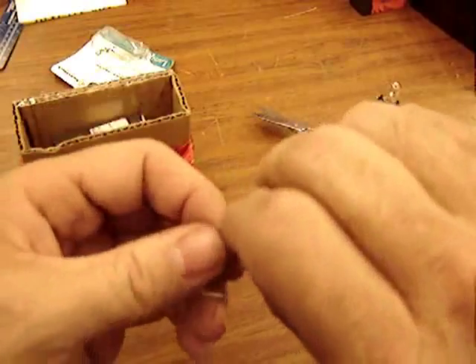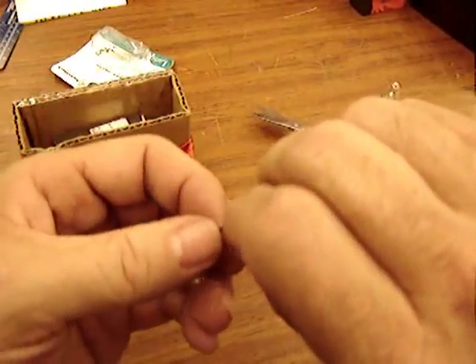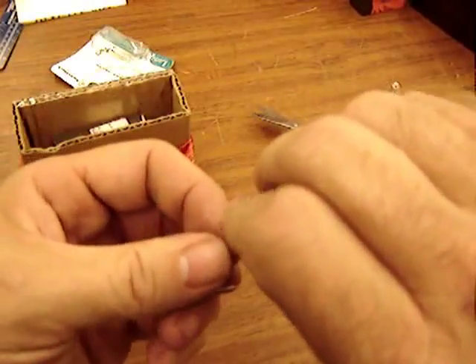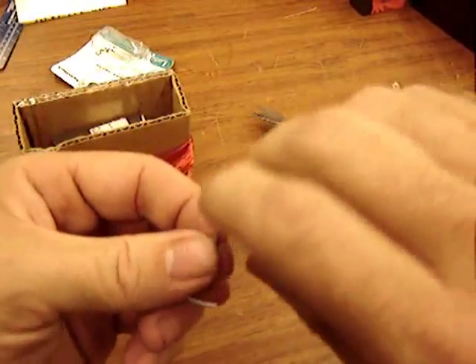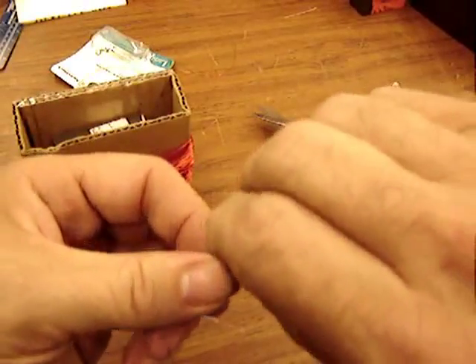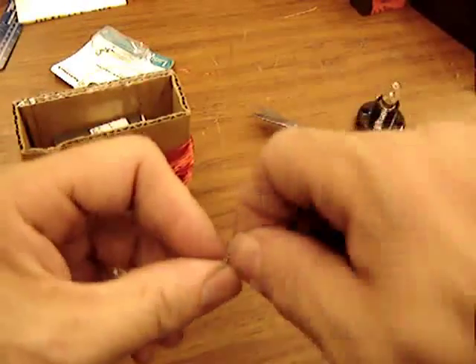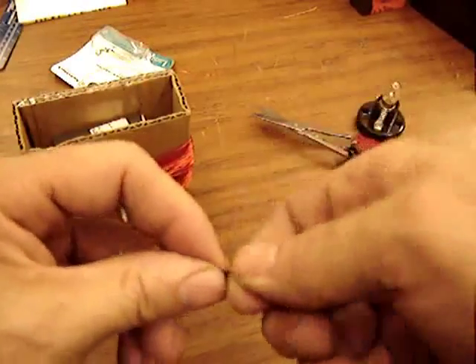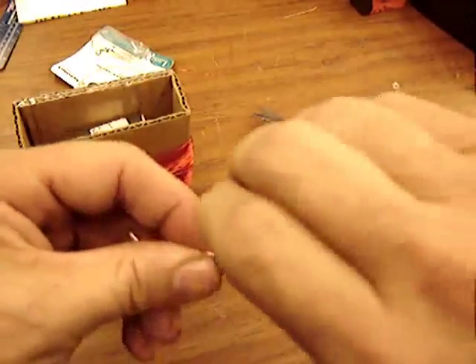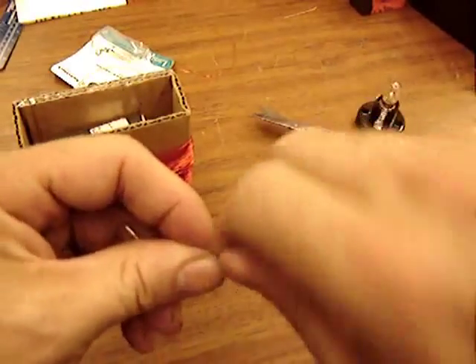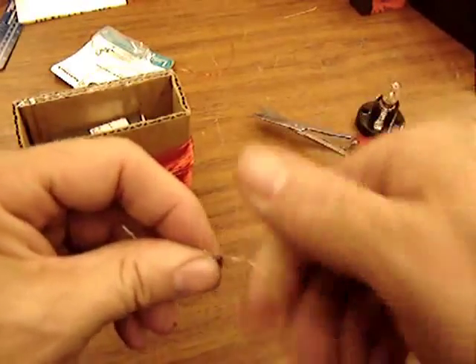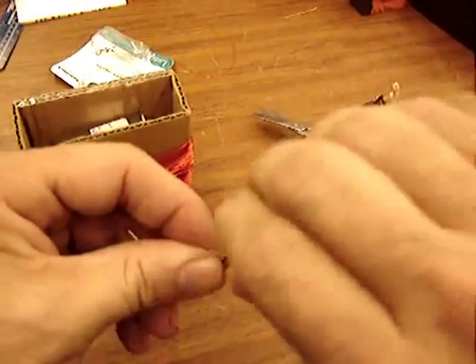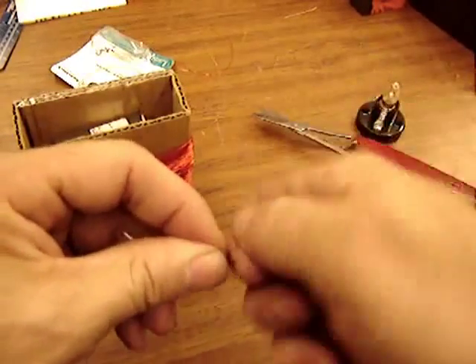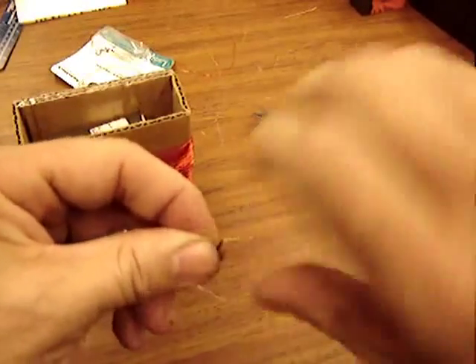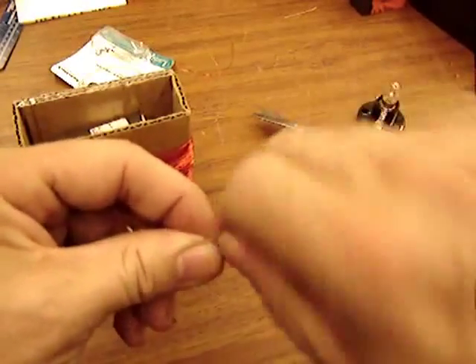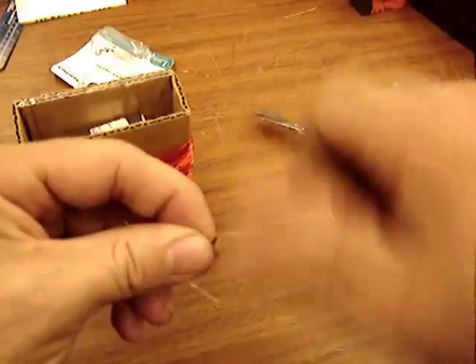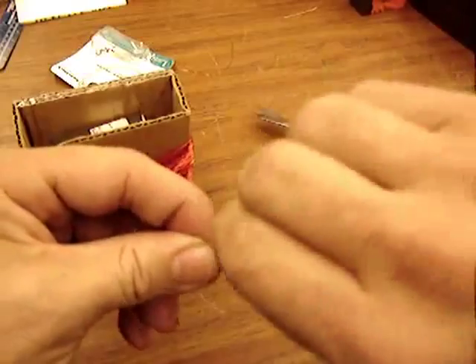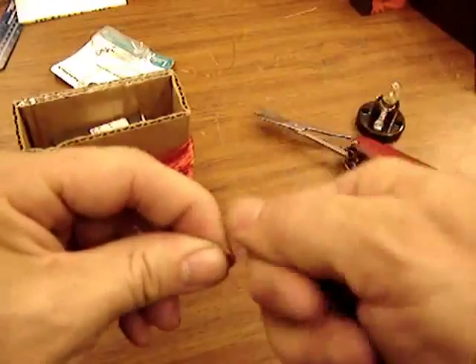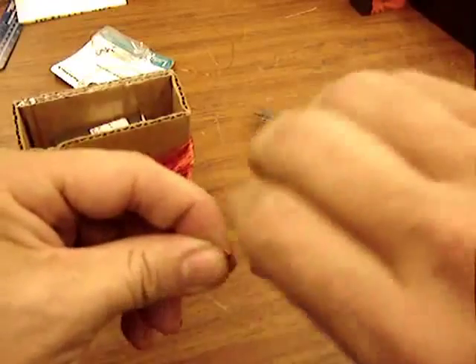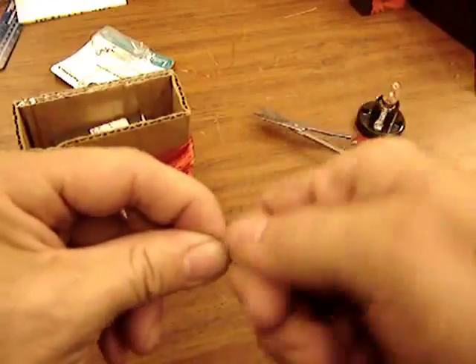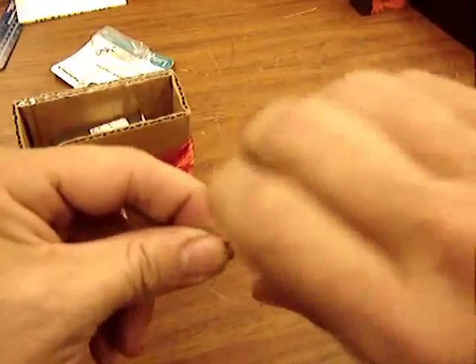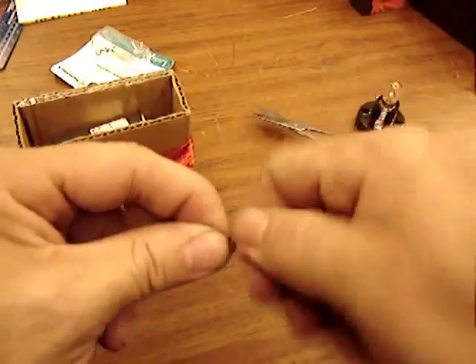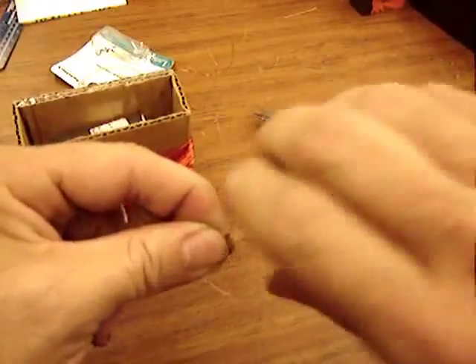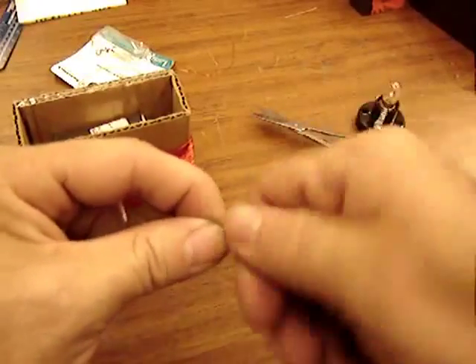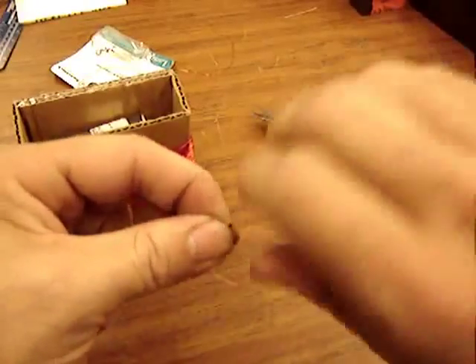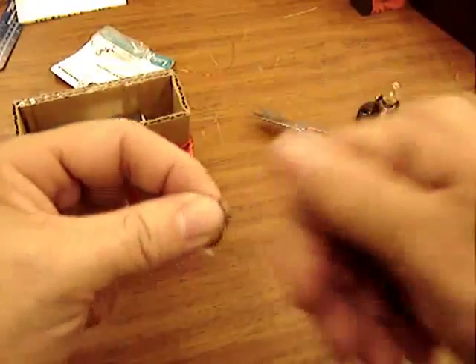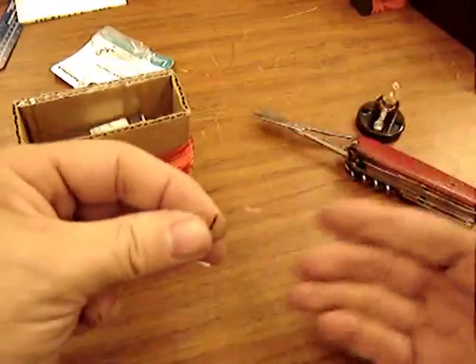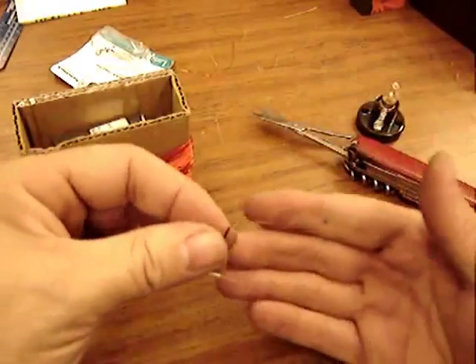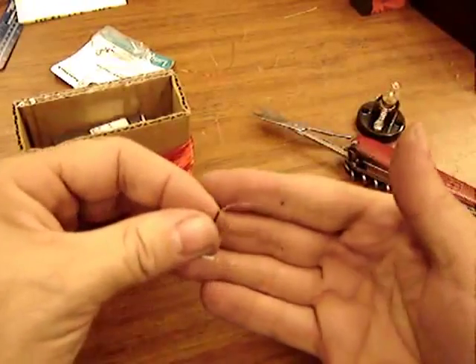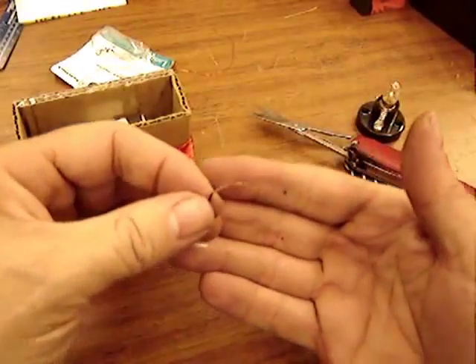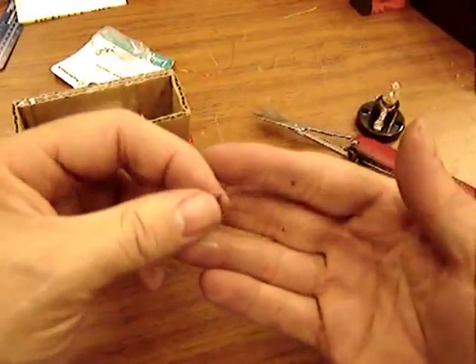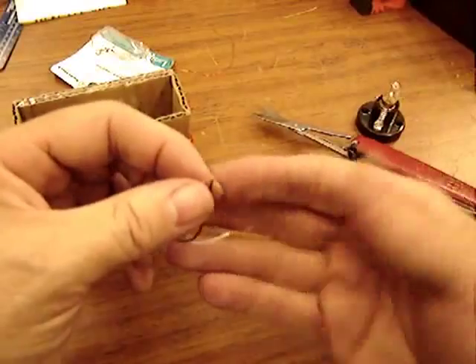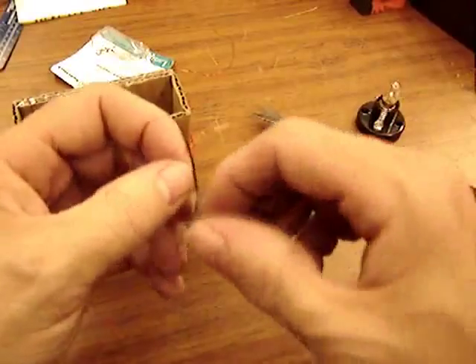Twiddle the wires solidly together with lots of twists, or solder it if you have a soldering iron.